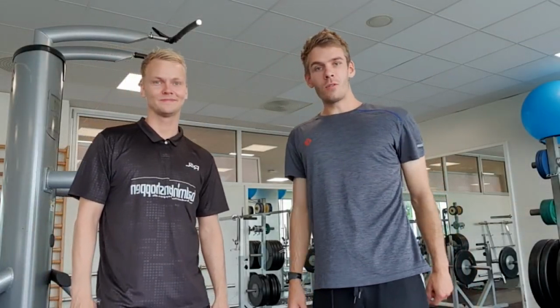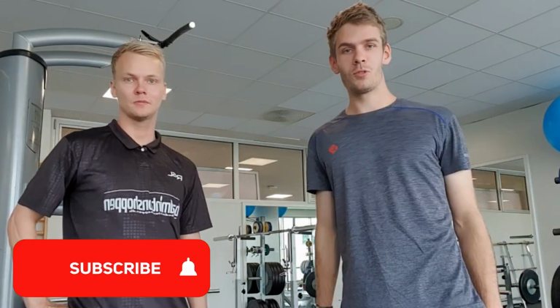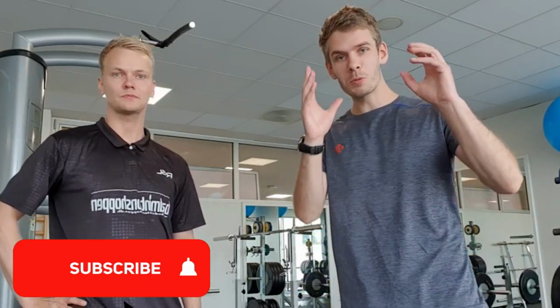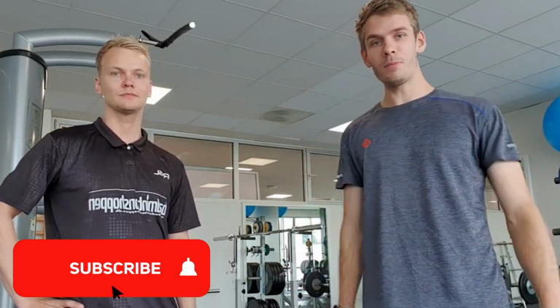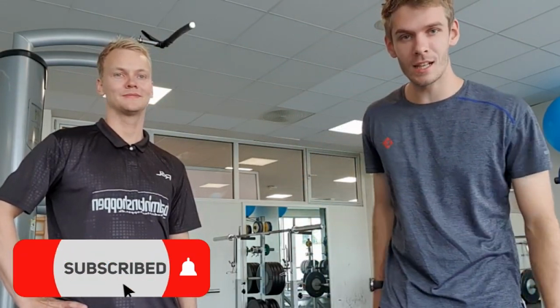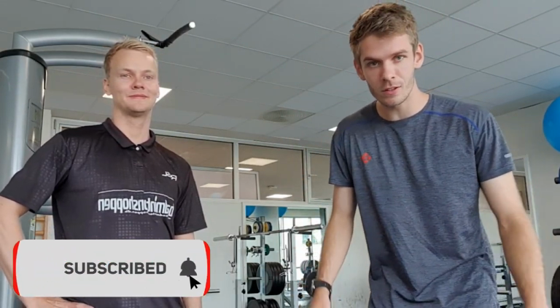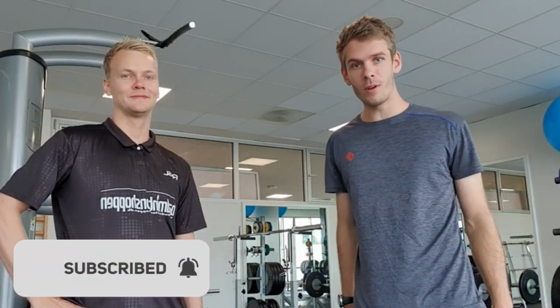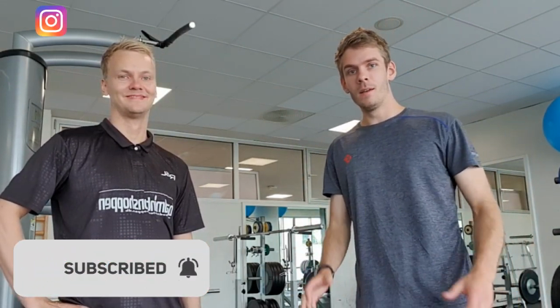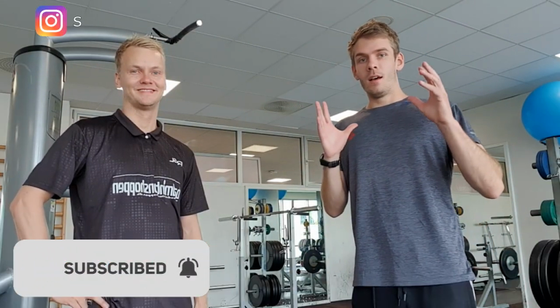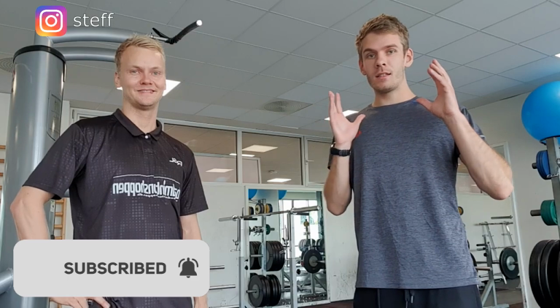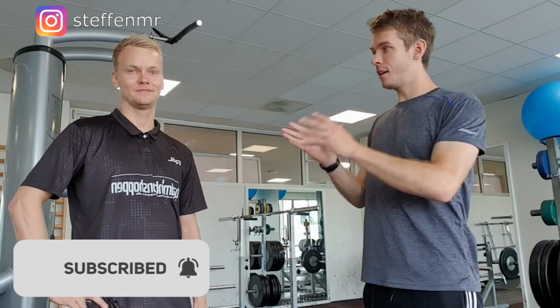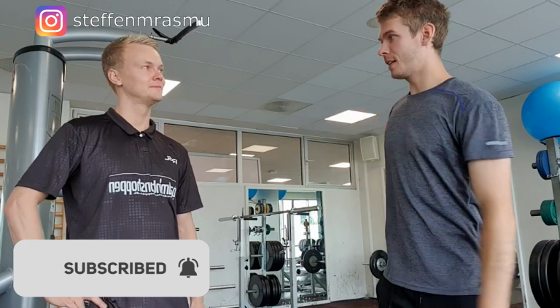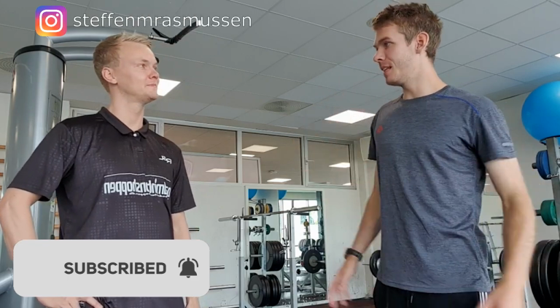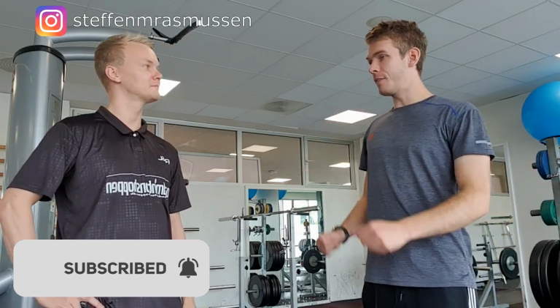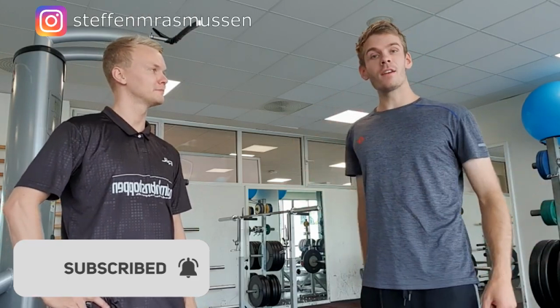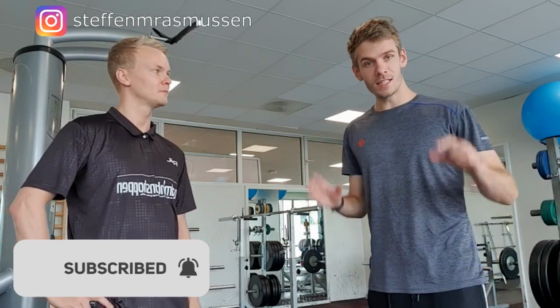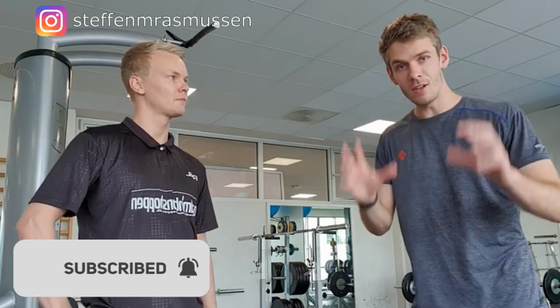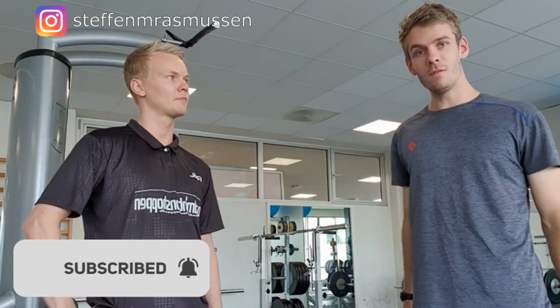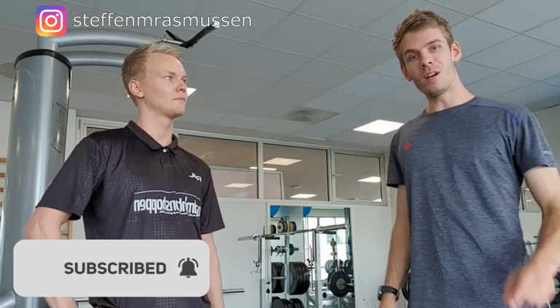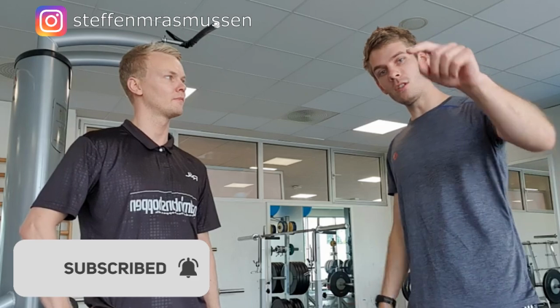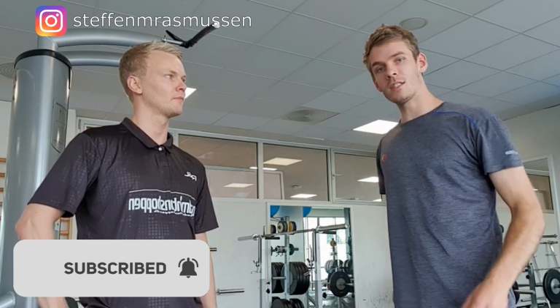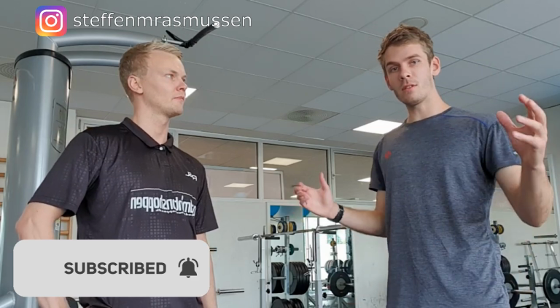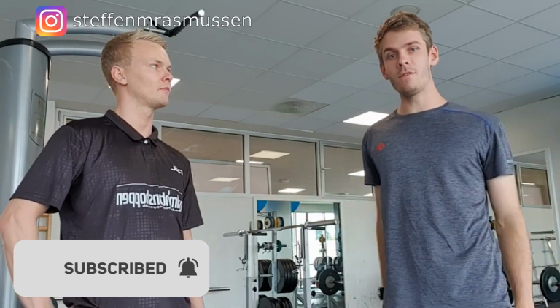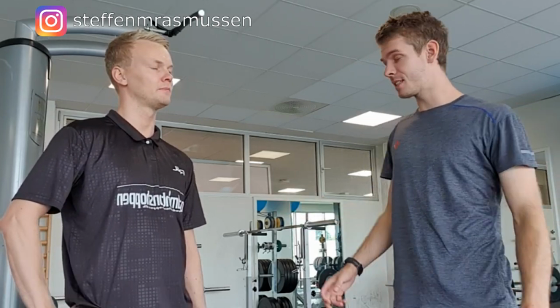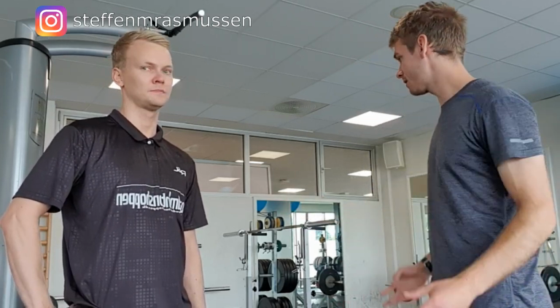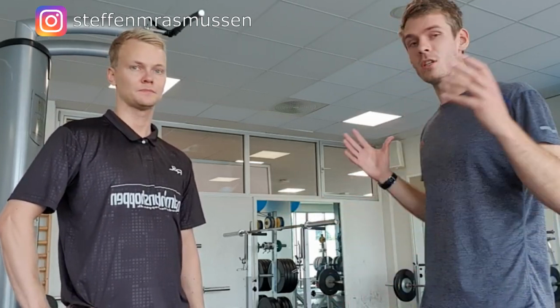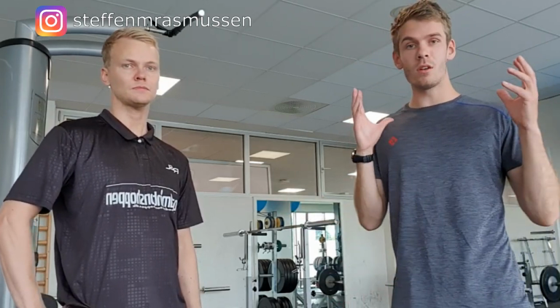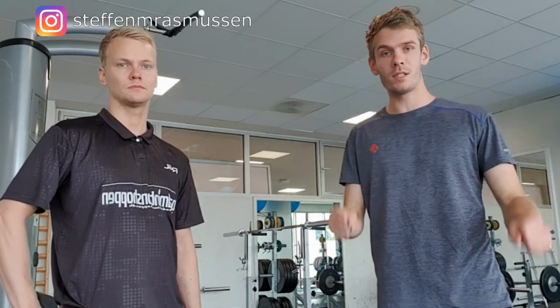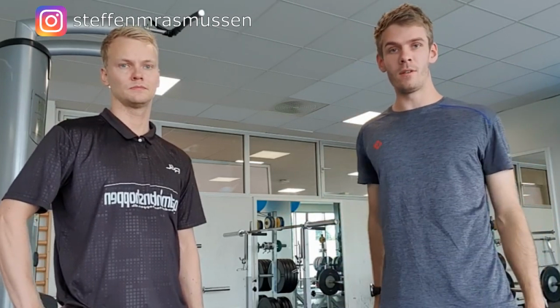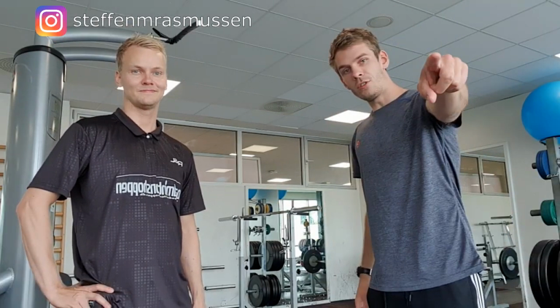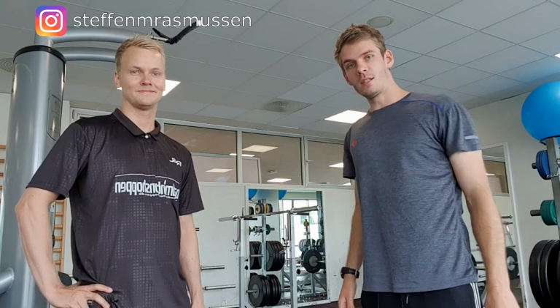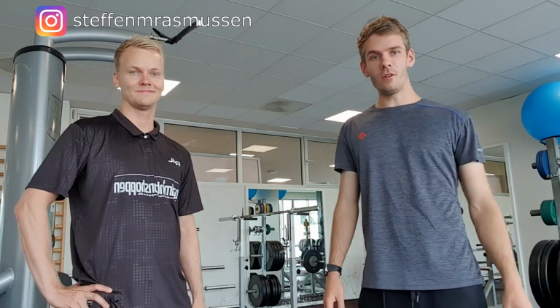Alright guys, thanks for watching. Subscribe to my channel if you haven't done it already. And Stefan will actually be live in the comment section below this video to answer all your questions about the fitness exercises that we just watched here. Stay tuned and see you around.